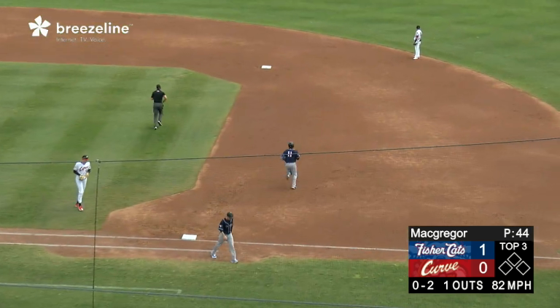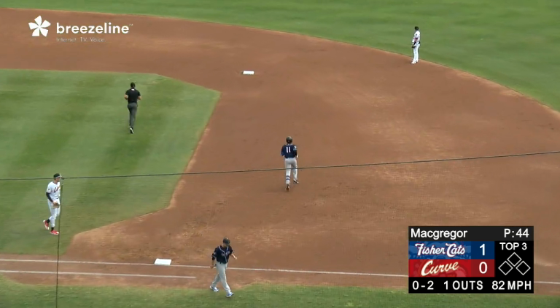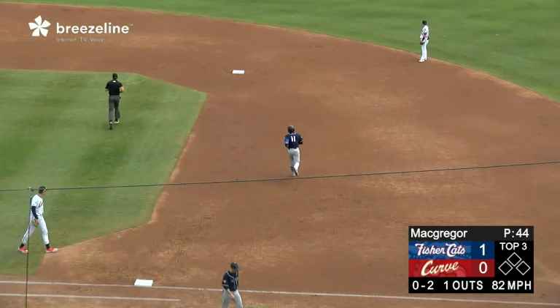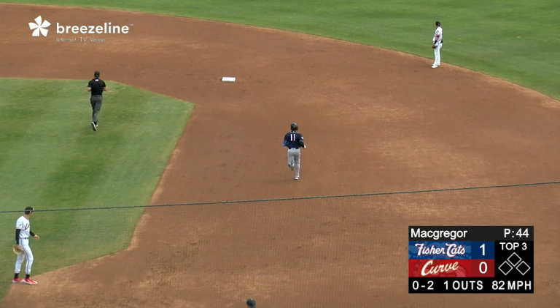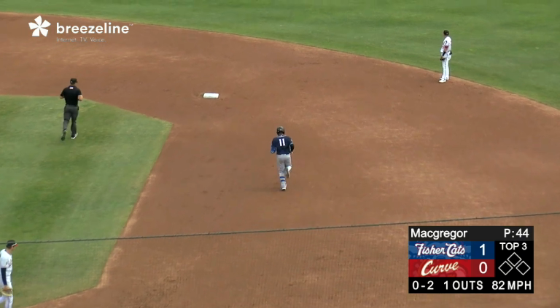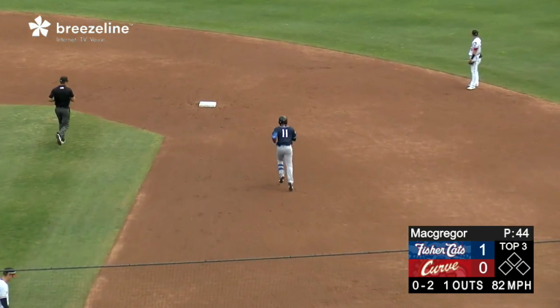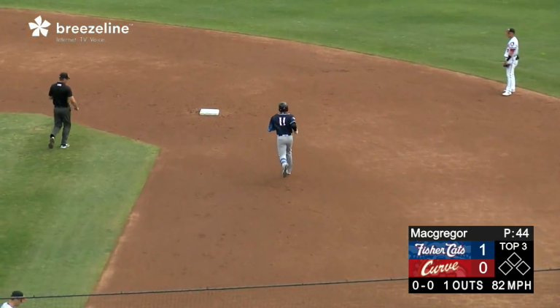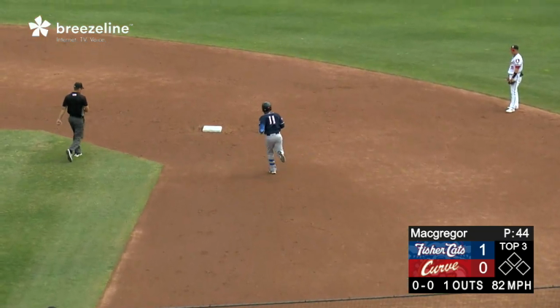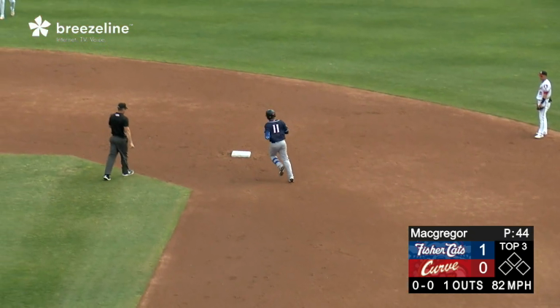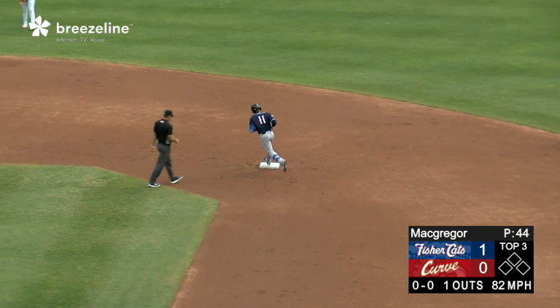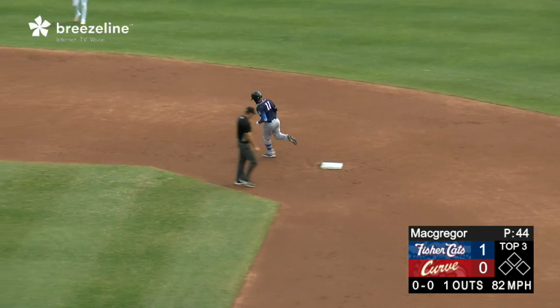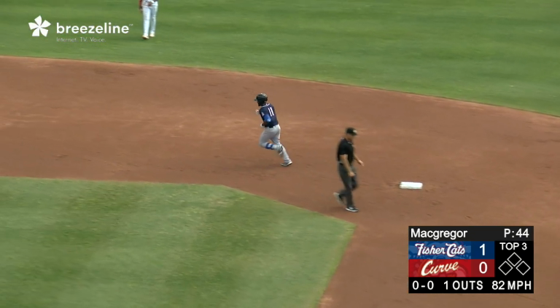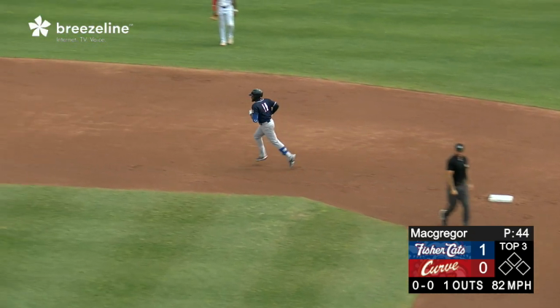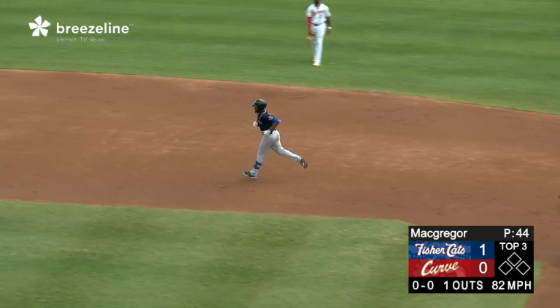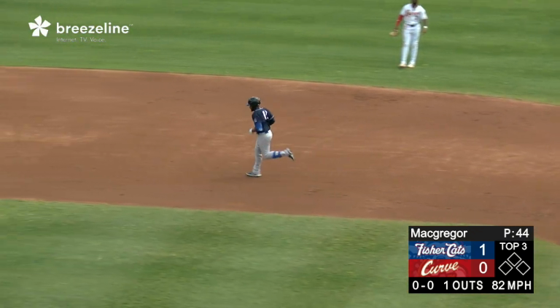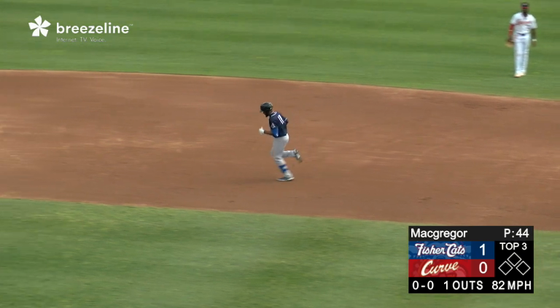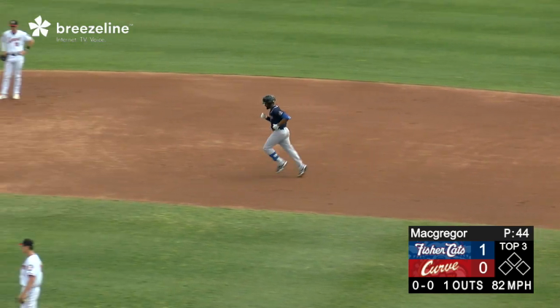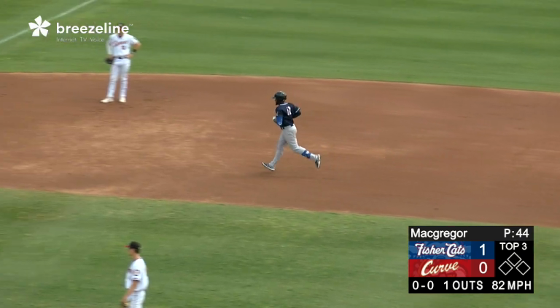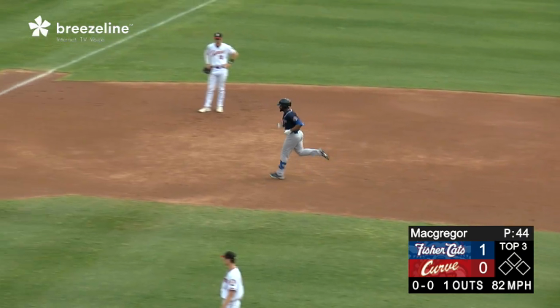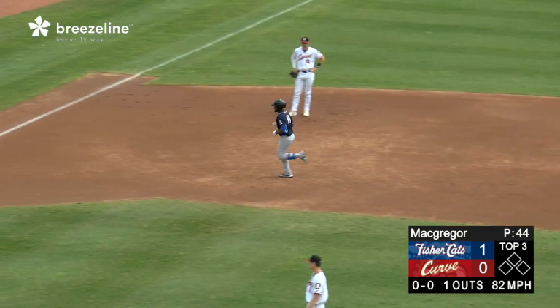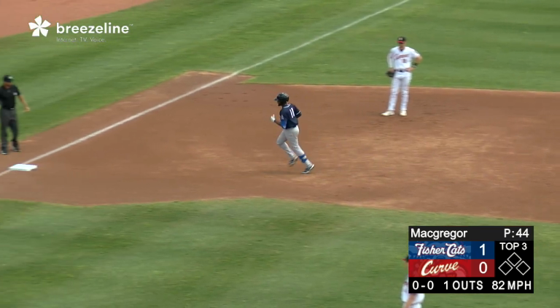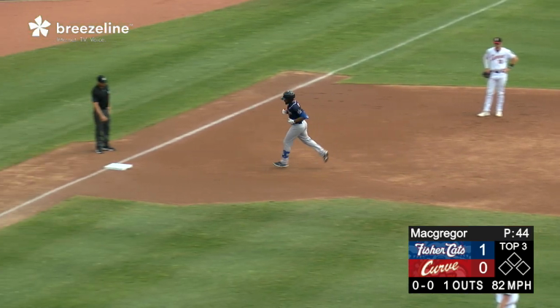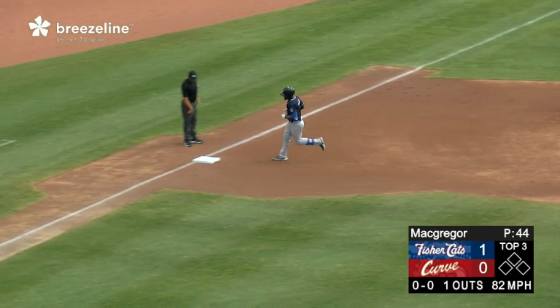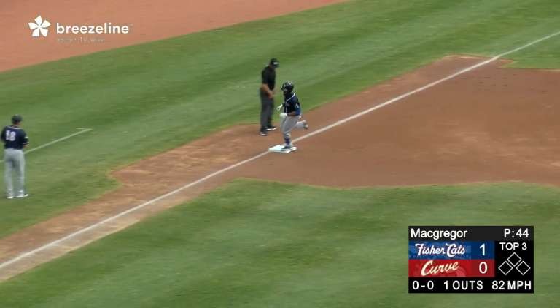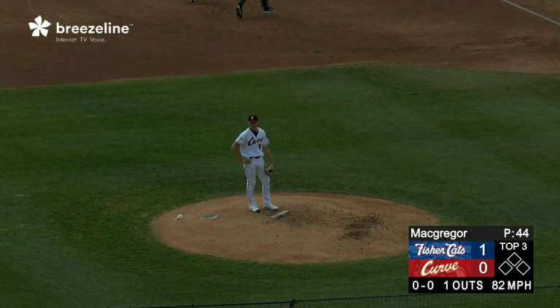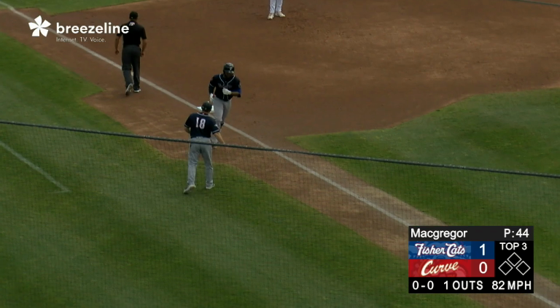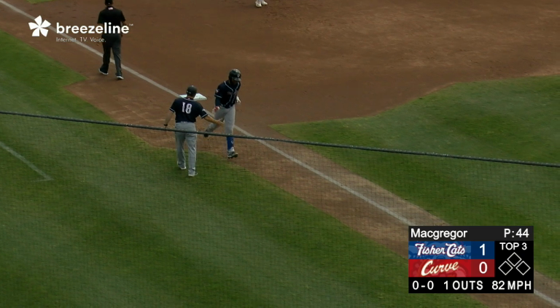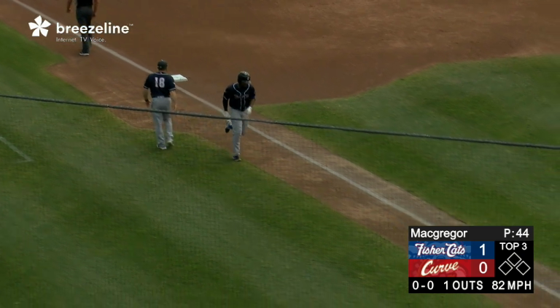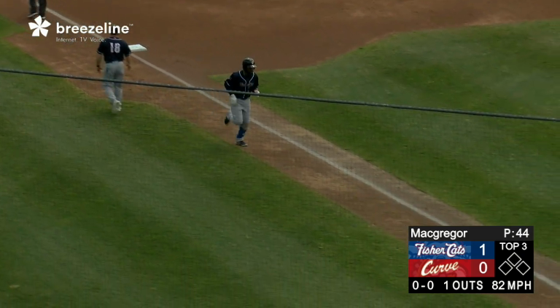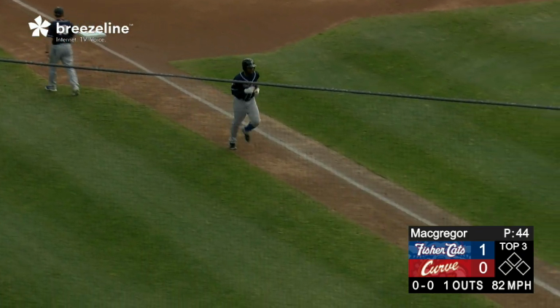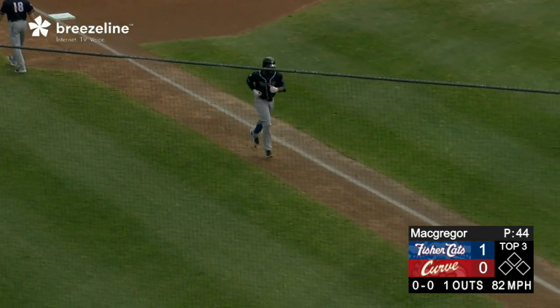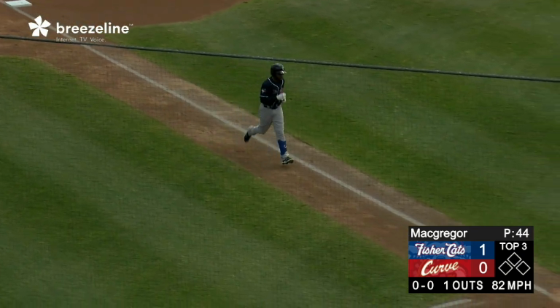But it carries well out to left field and it's gone. There's the power that Martinez possesses. A breaking ball on the outside corner — he was out in front to get the barrel to the ball and puts it over the bleachers in left field. A solo shot makes it 2-0, Fisher-Cats.